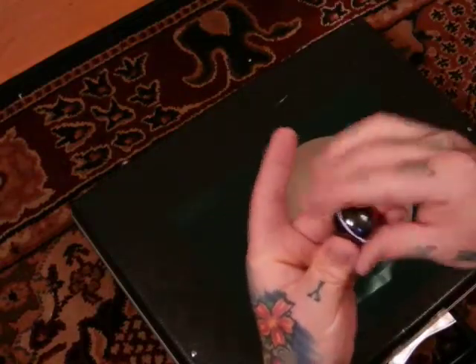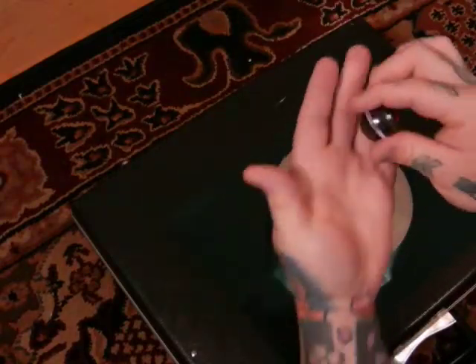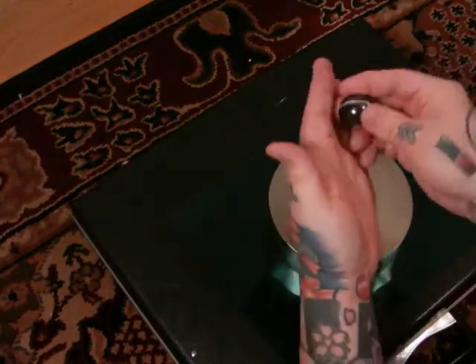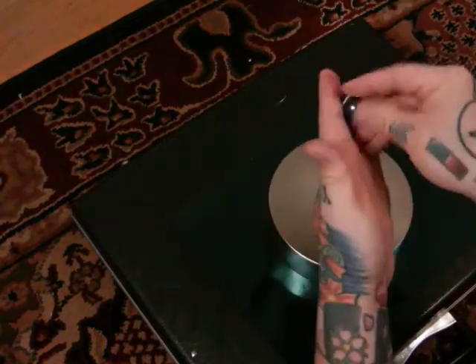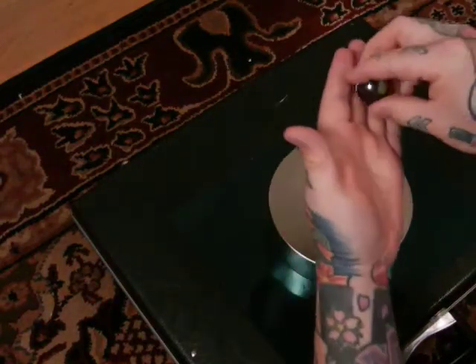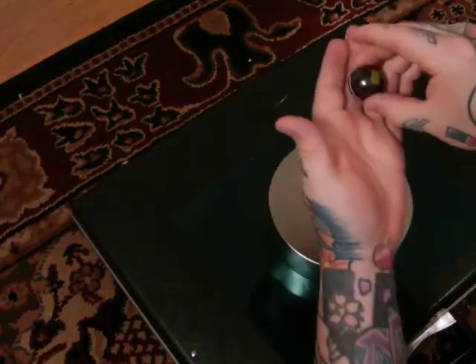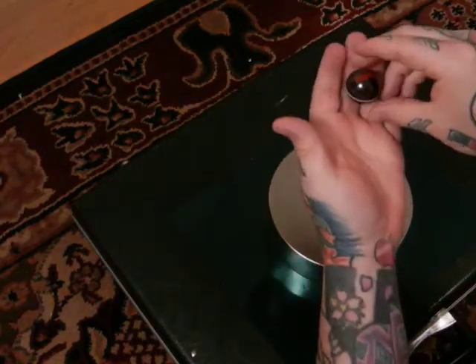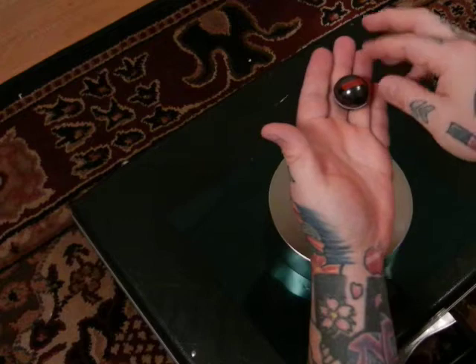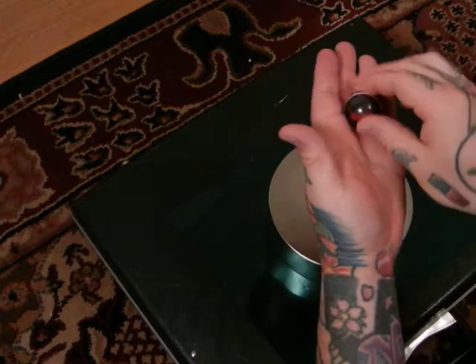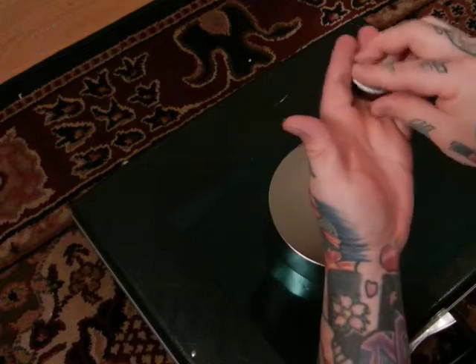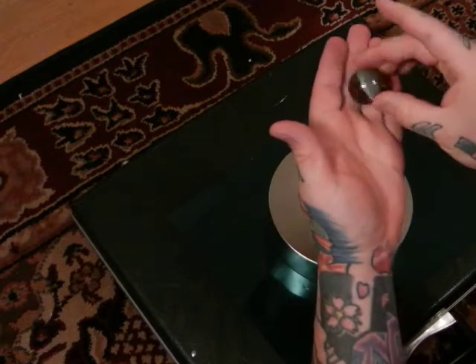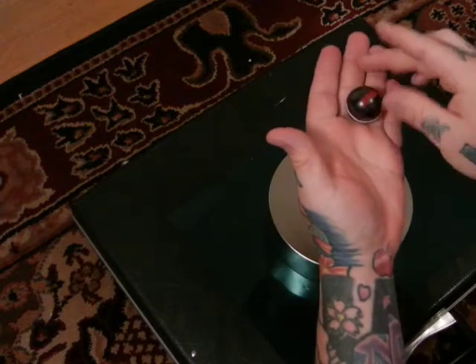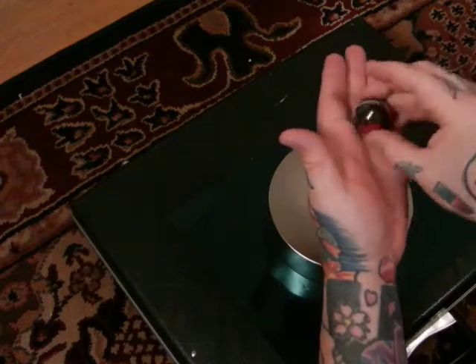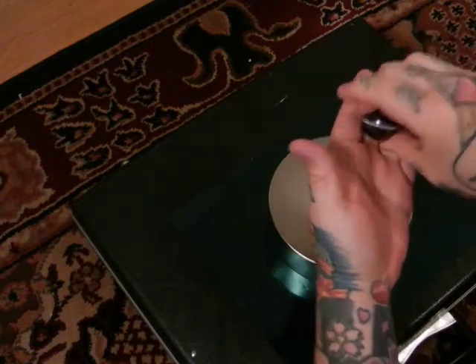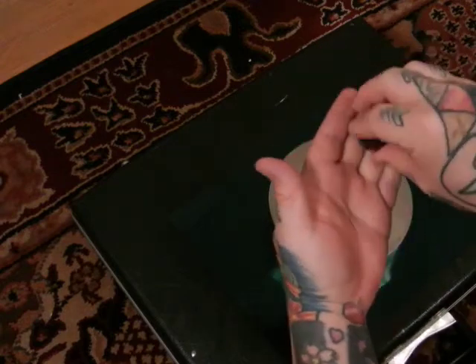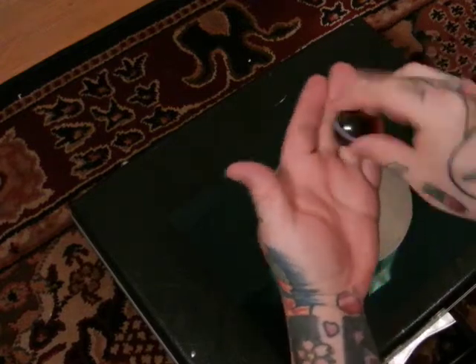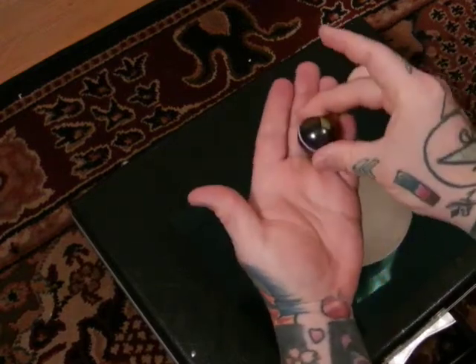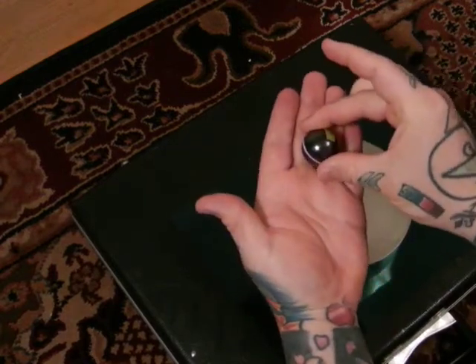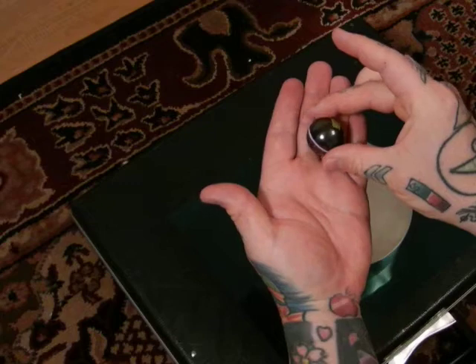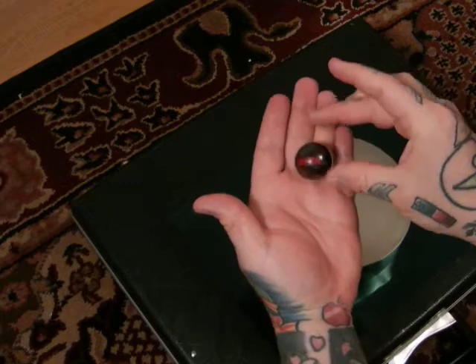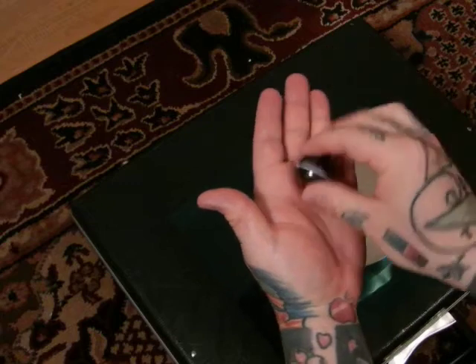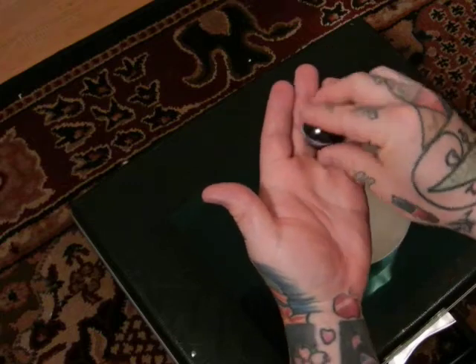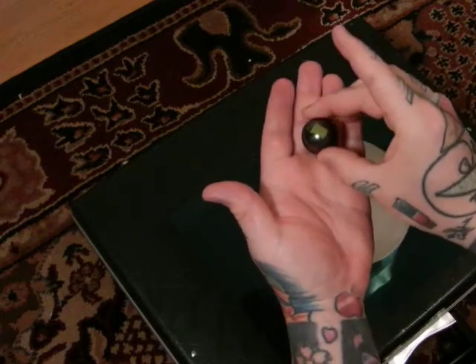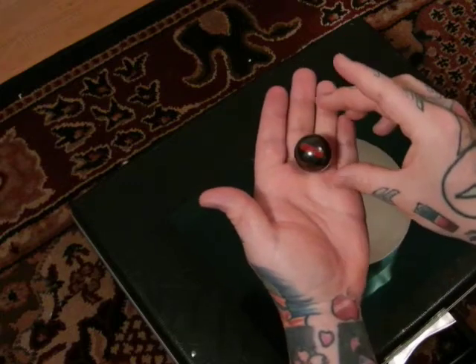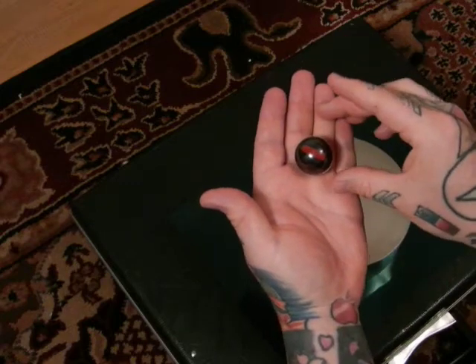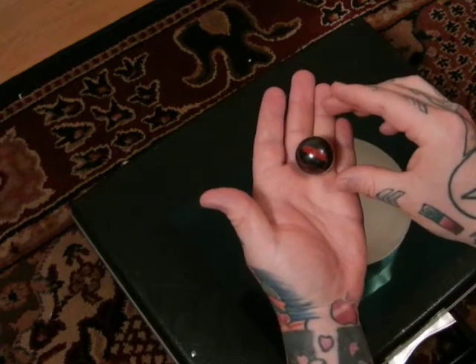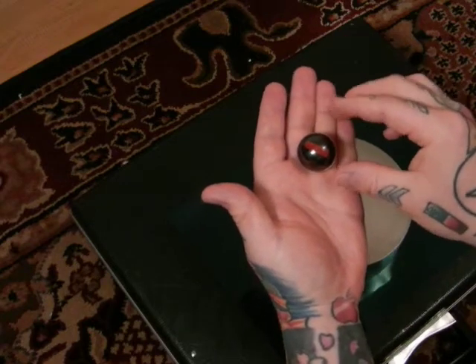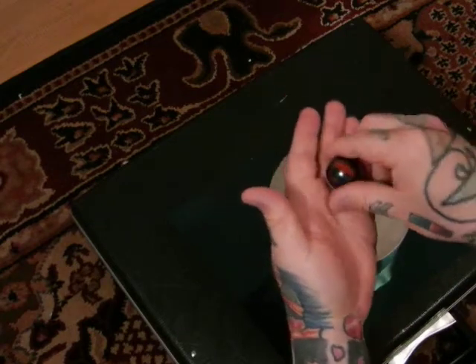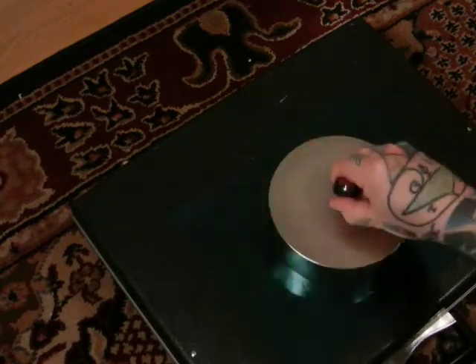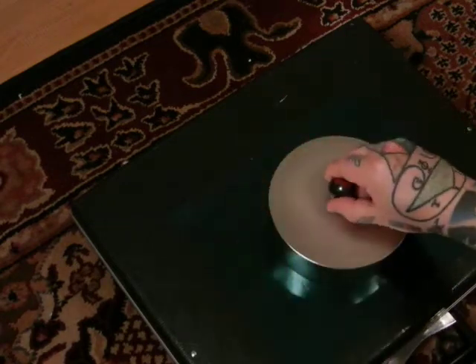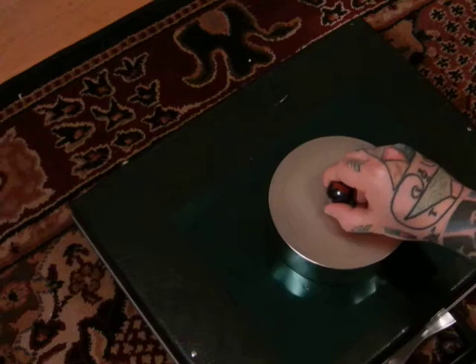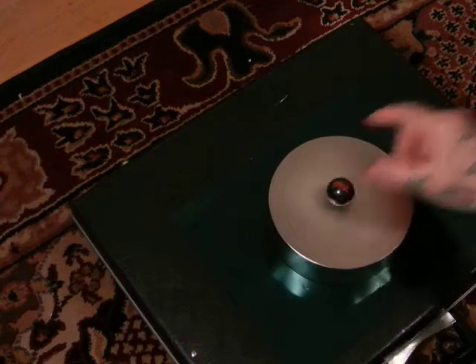If I turn it where it doesn't want to go — boom — red up. You see that? Red up. No tricks. So it only wants to be attracted to the yellow side.